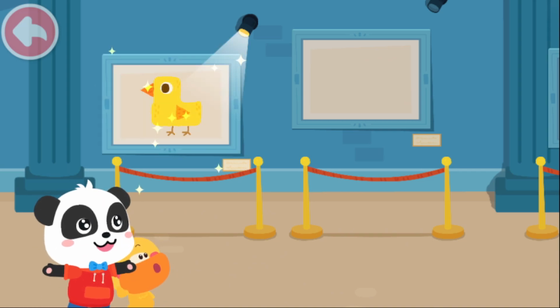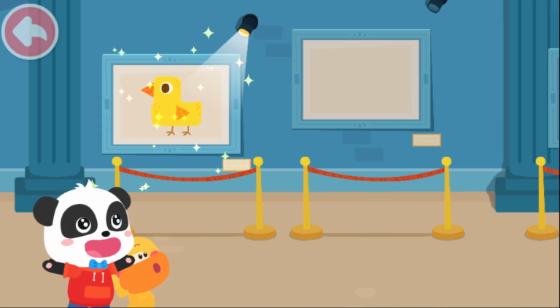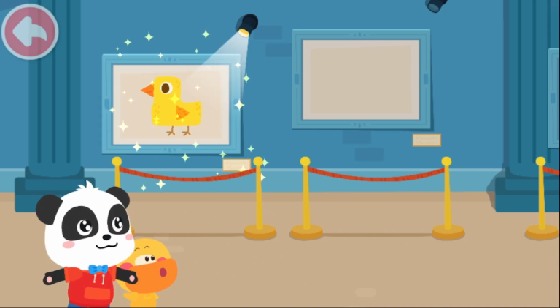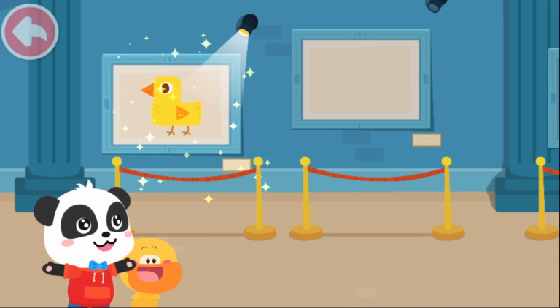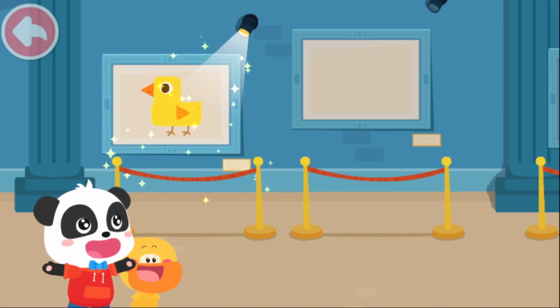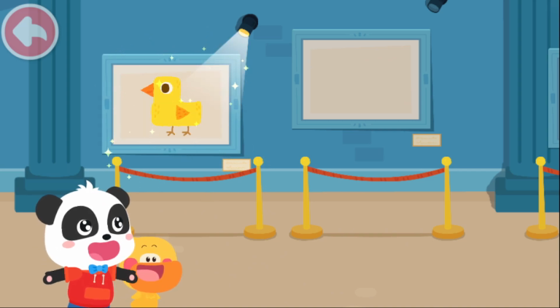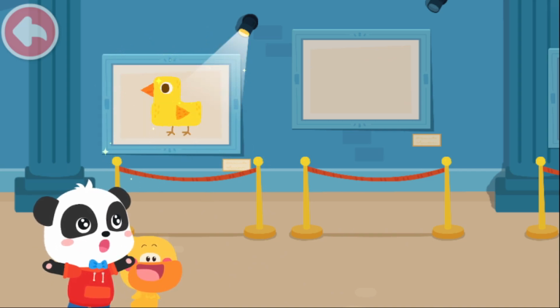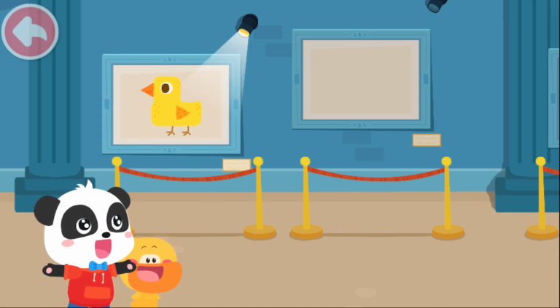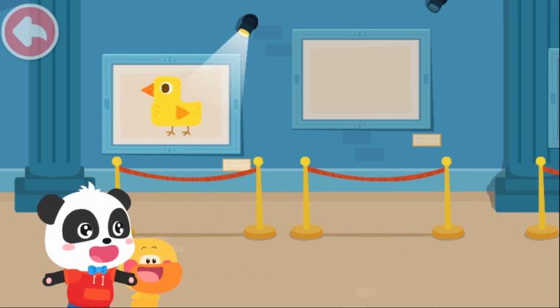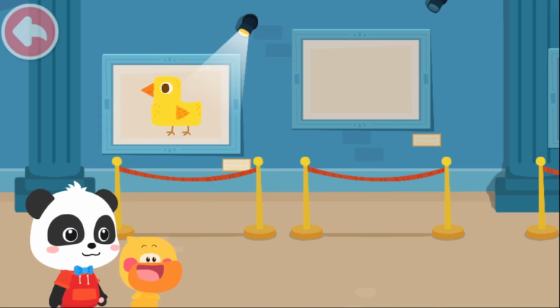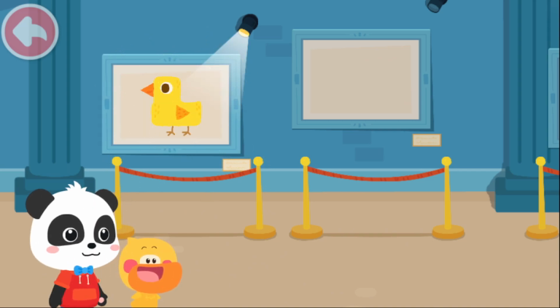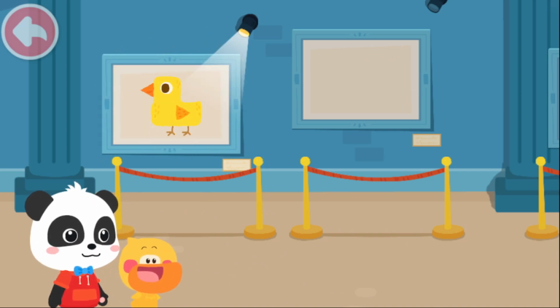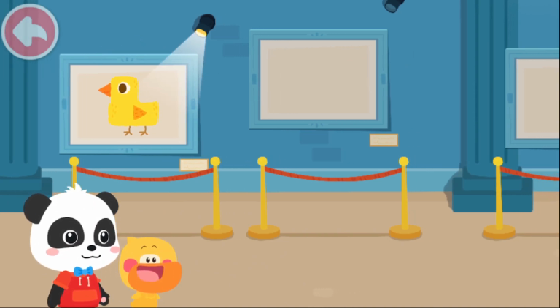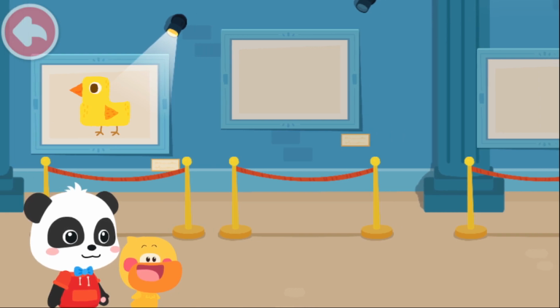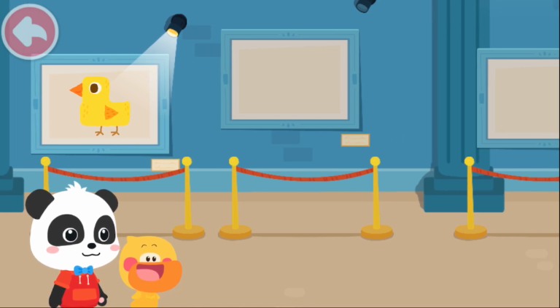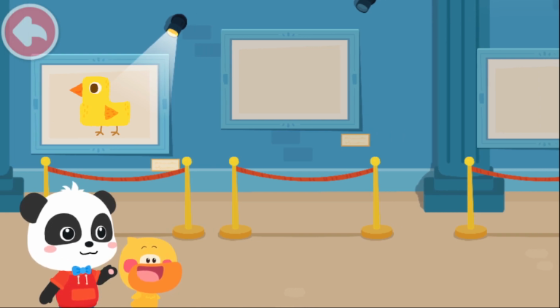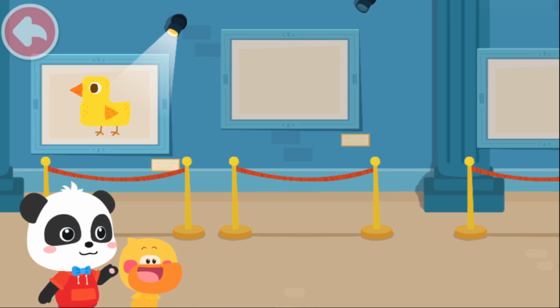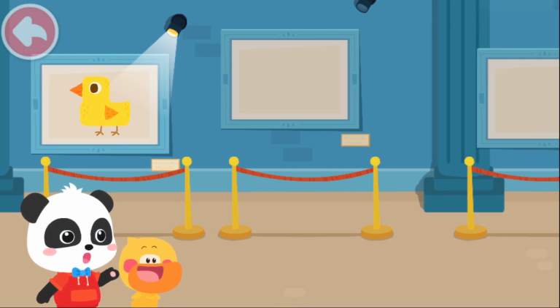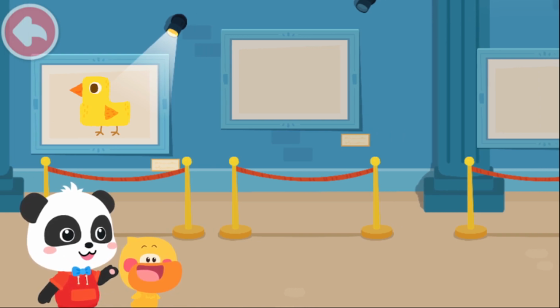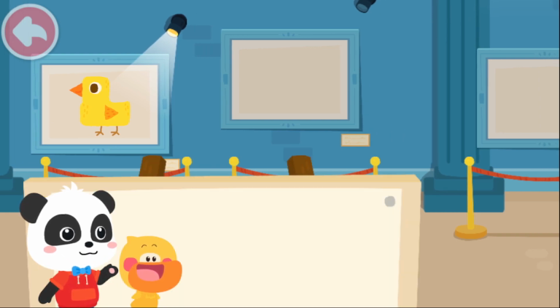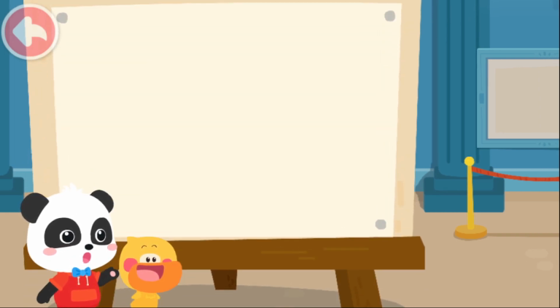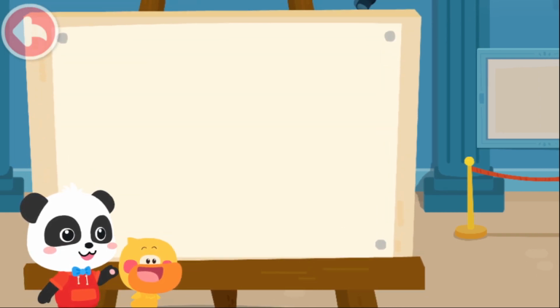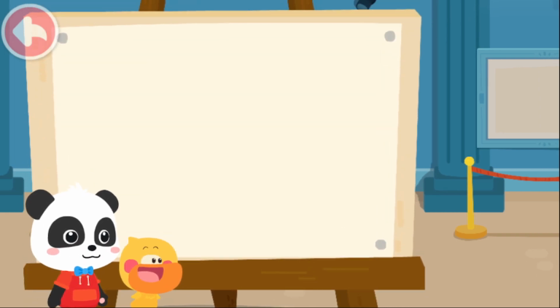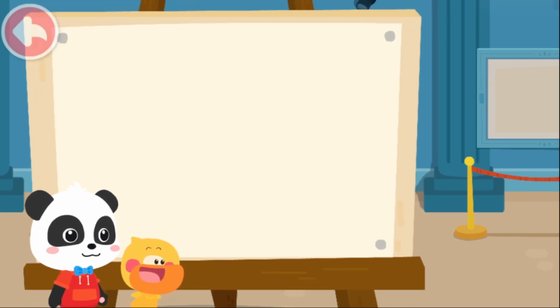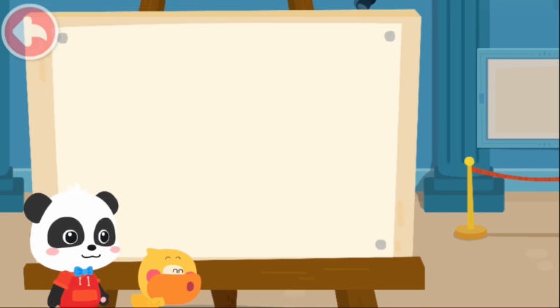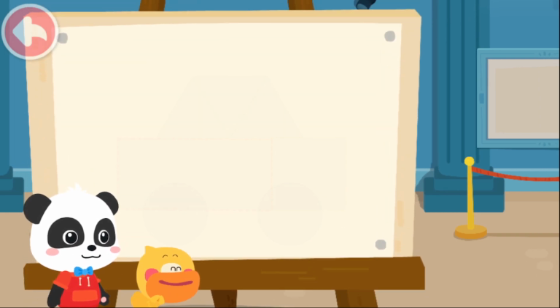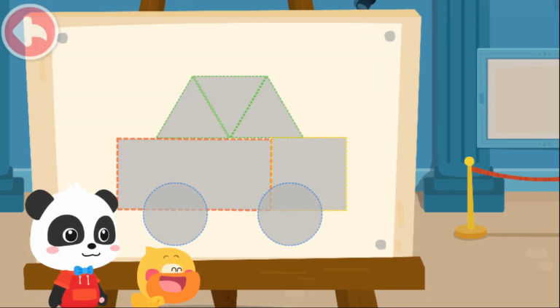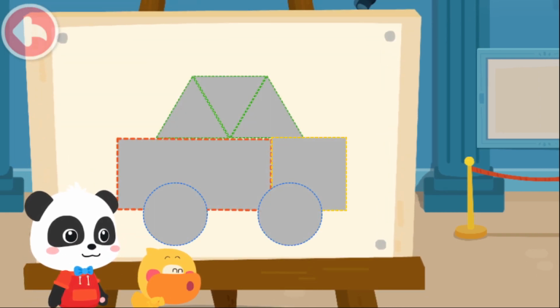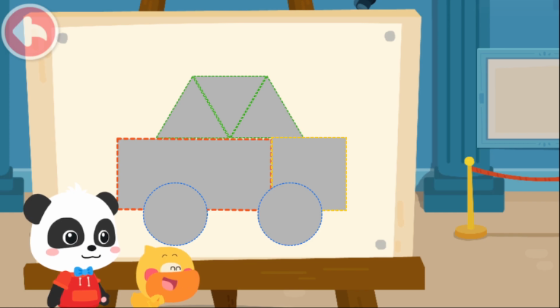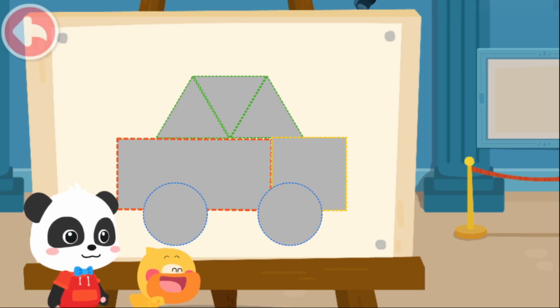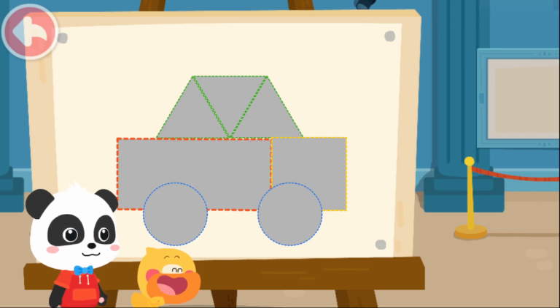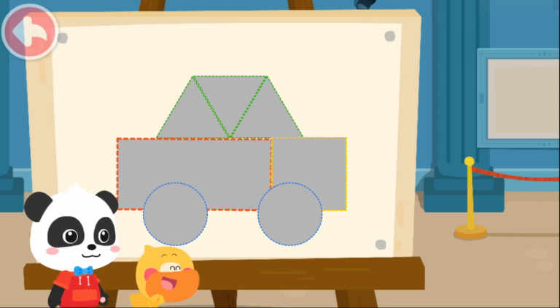Wow, this chick is so cute. What should we draw next? I also want to draw a car.